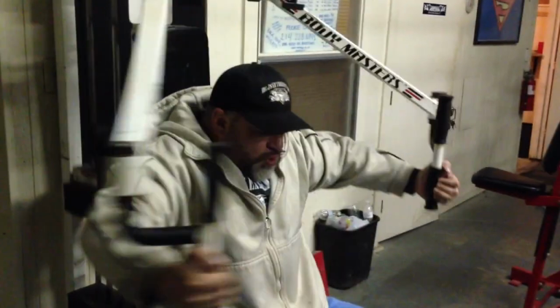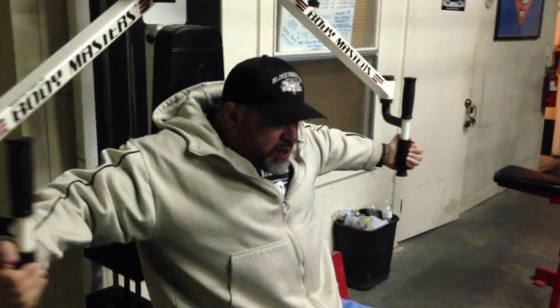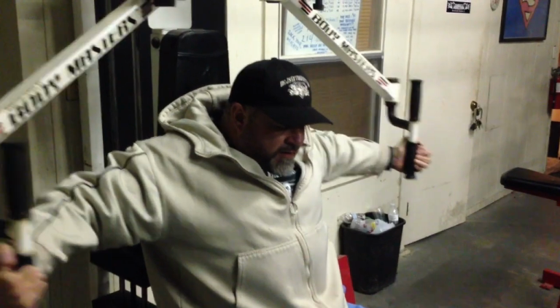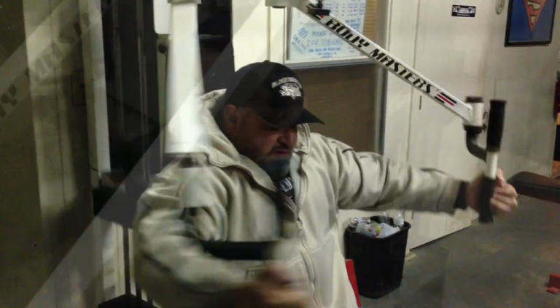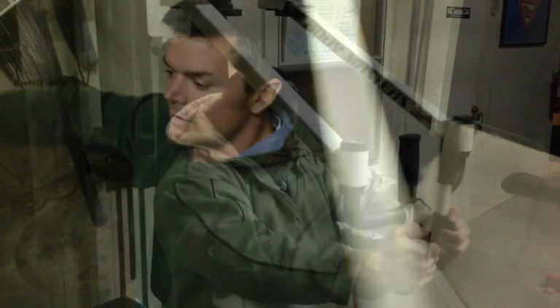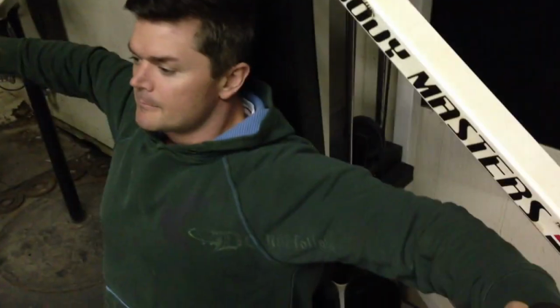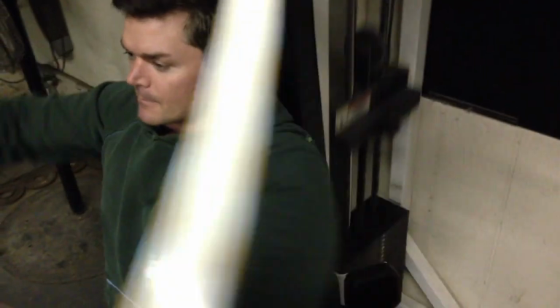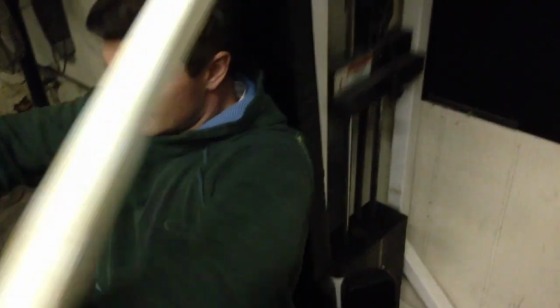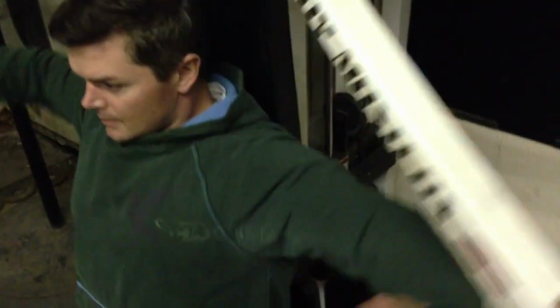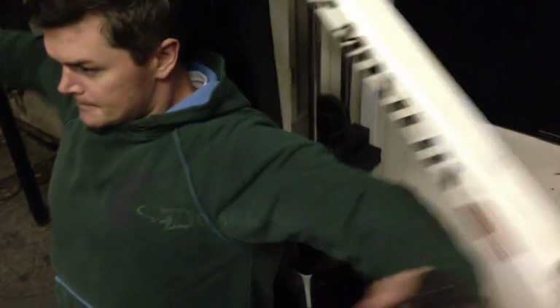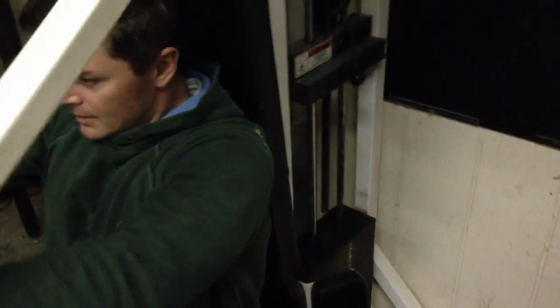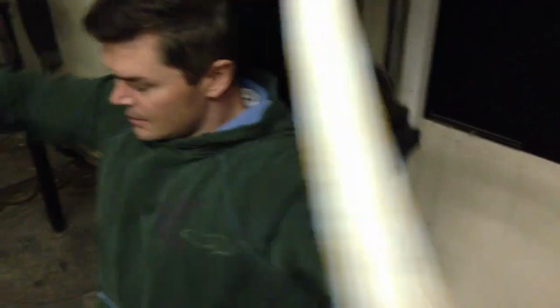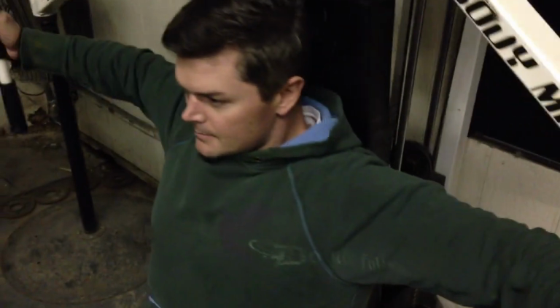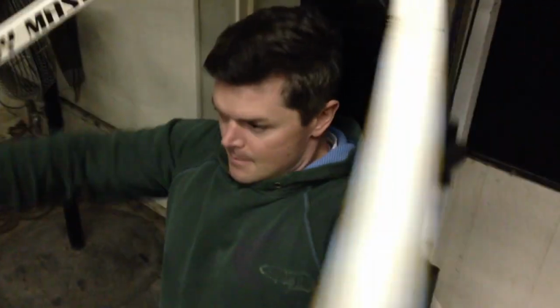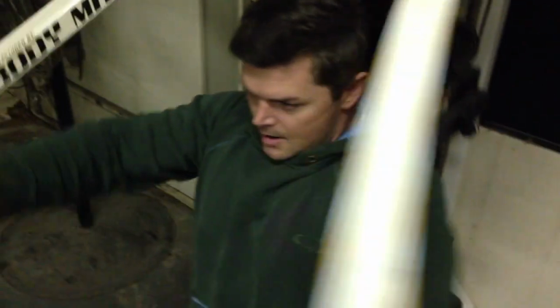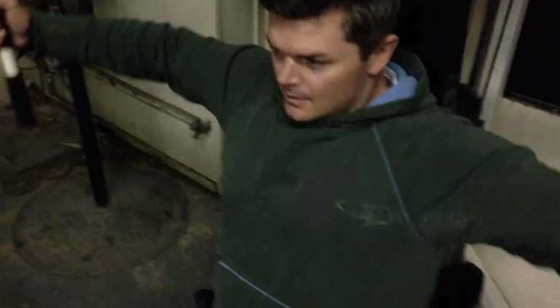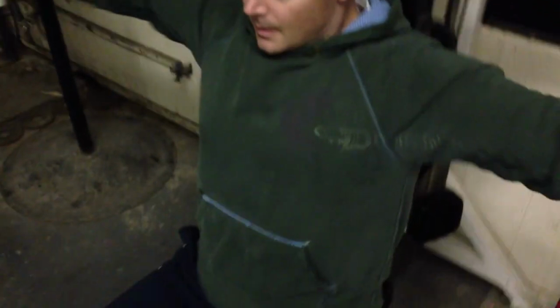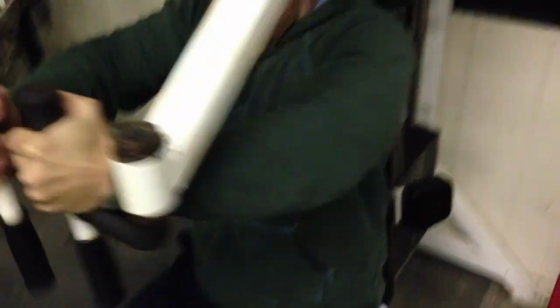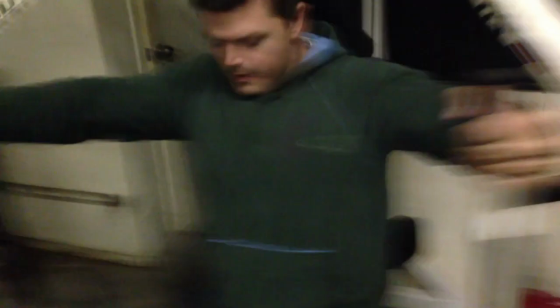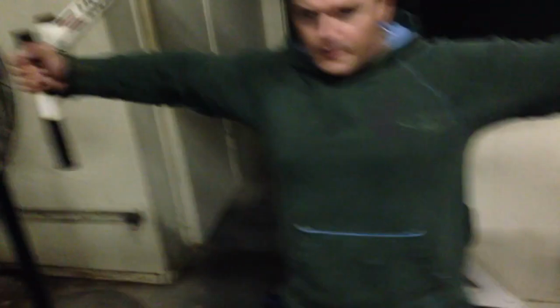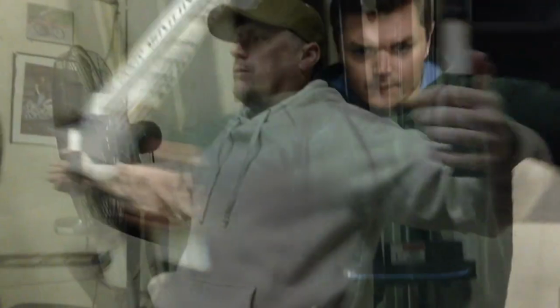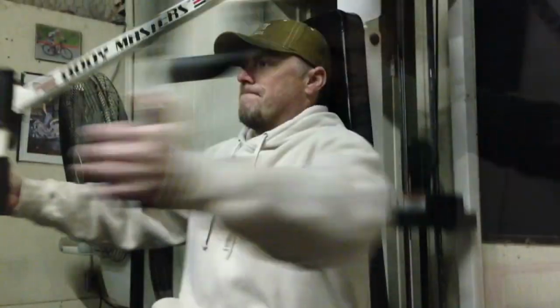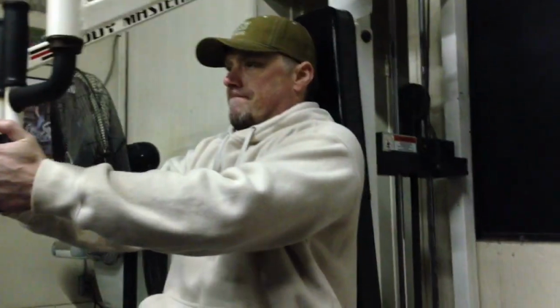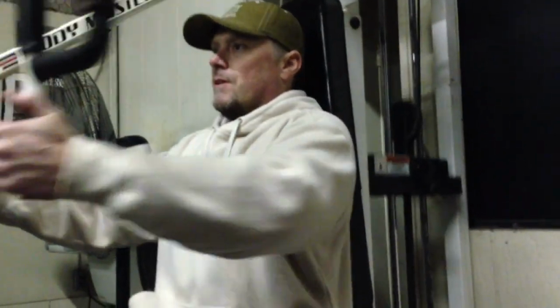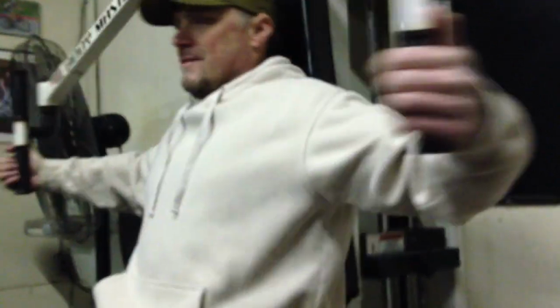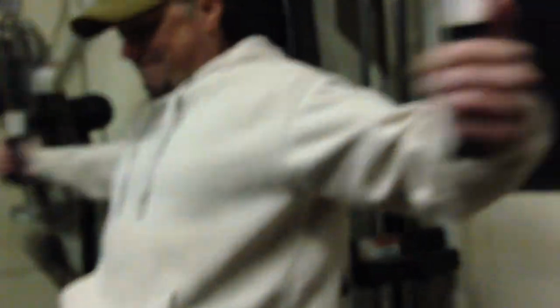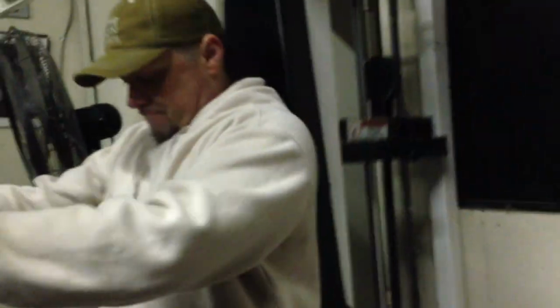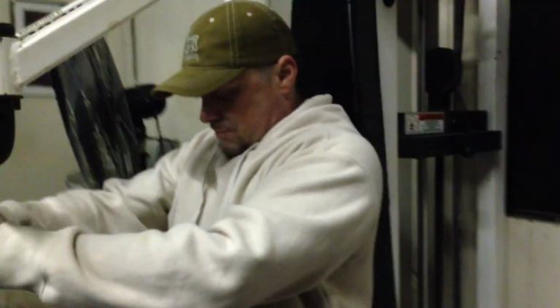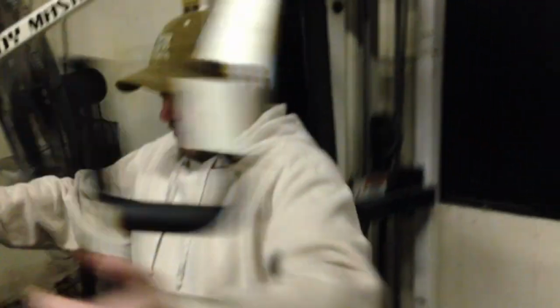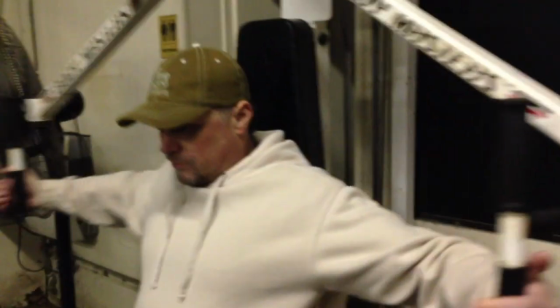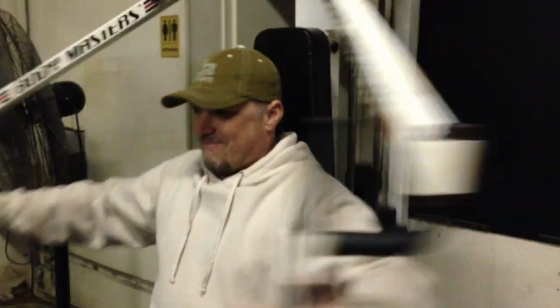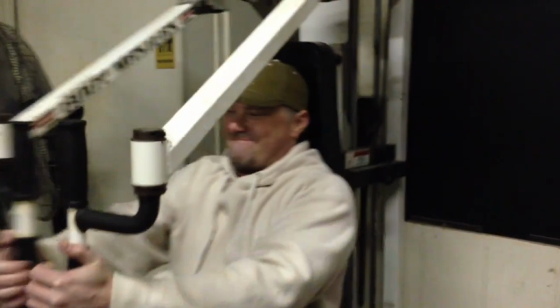Moving on to the pec deck. Still kind of light — it's actually a different exercise, just like I've said in the past, so we're starting out semi-light again. It's 50 degrees, got some sweats on, so we're taking our time. Not trying to break any records. Definitely not going for any PRs tonight.